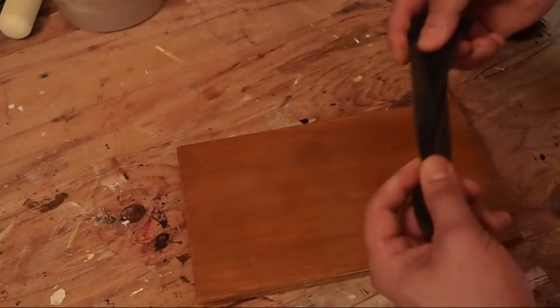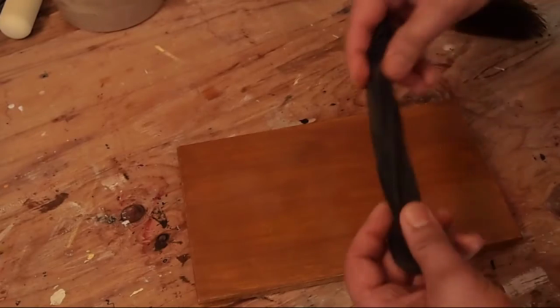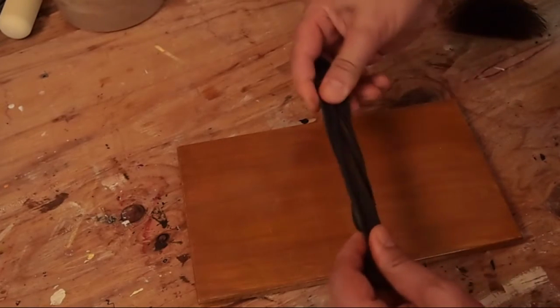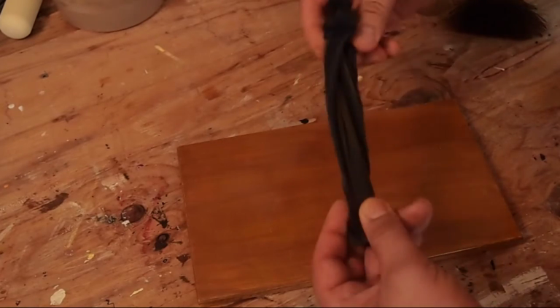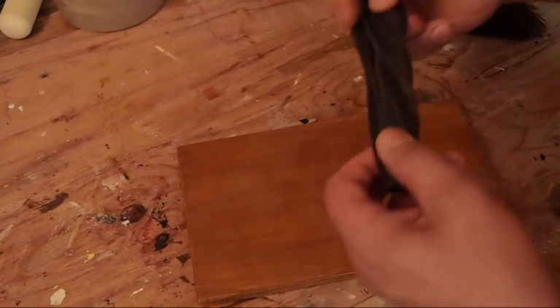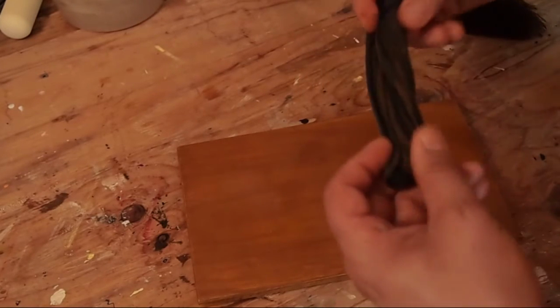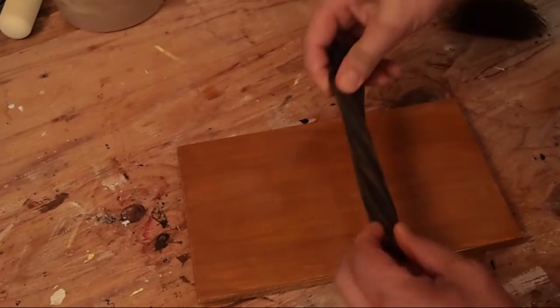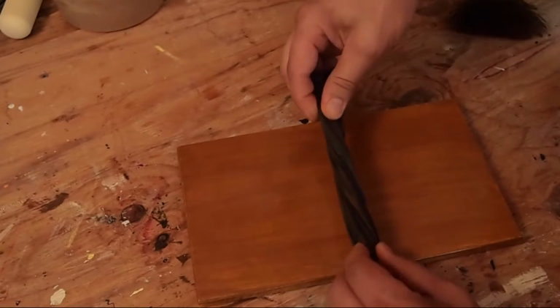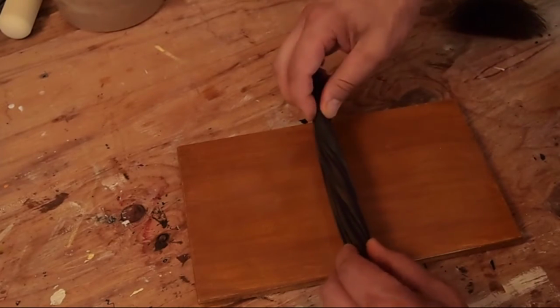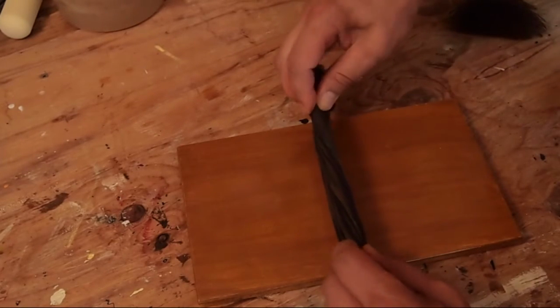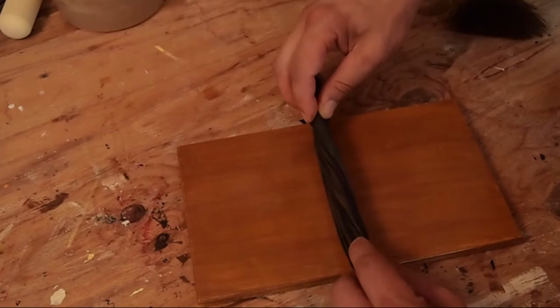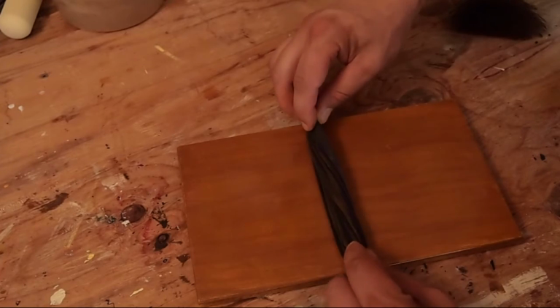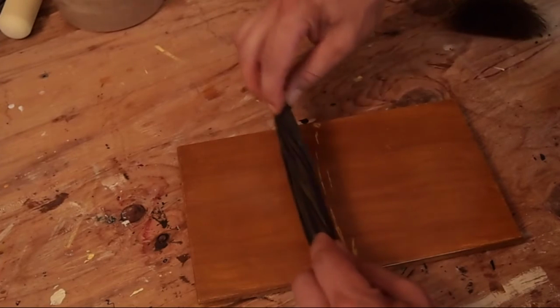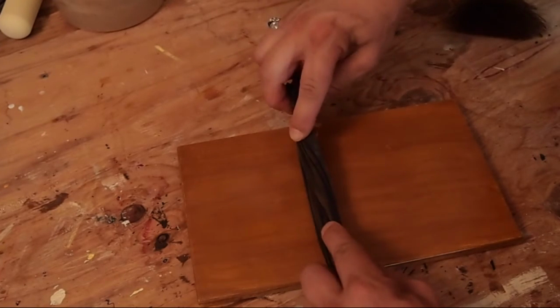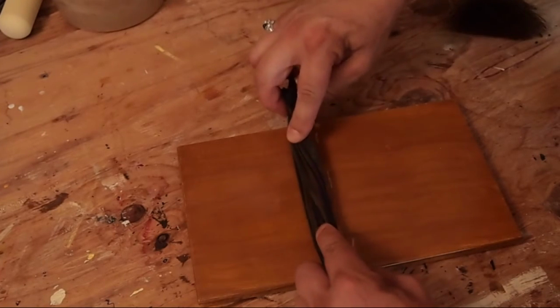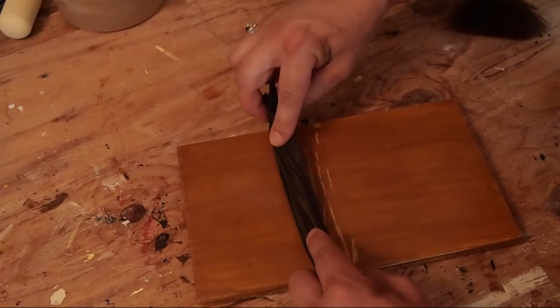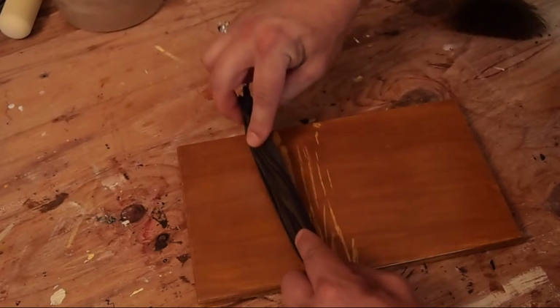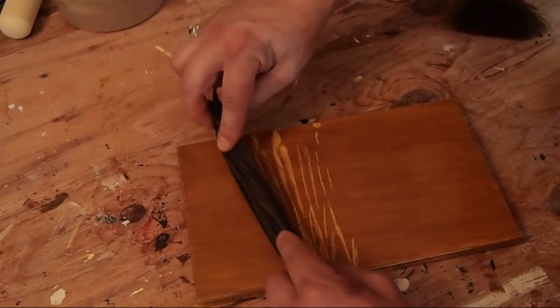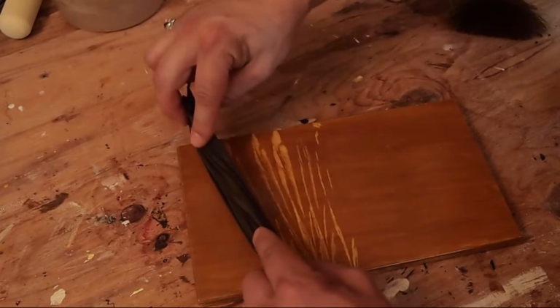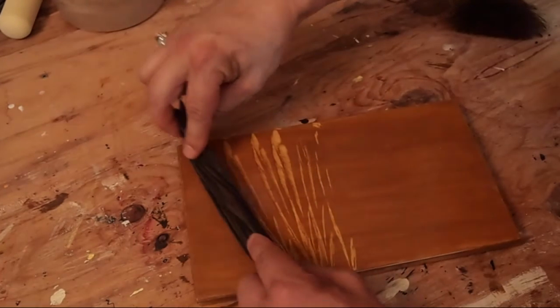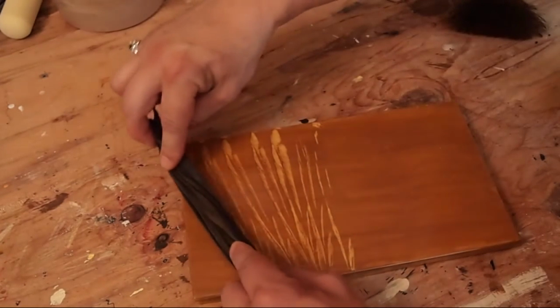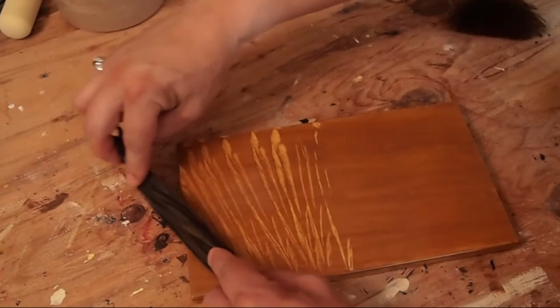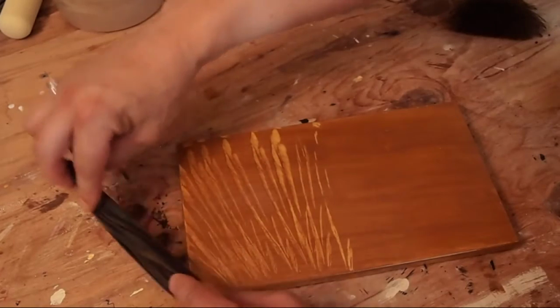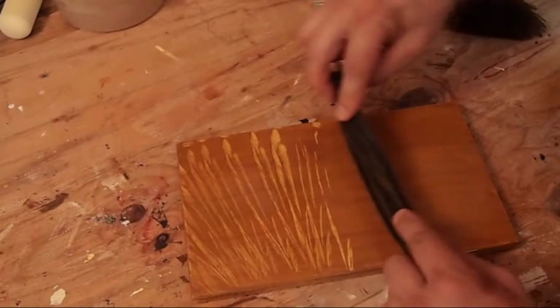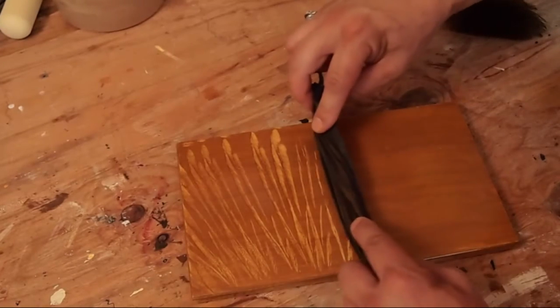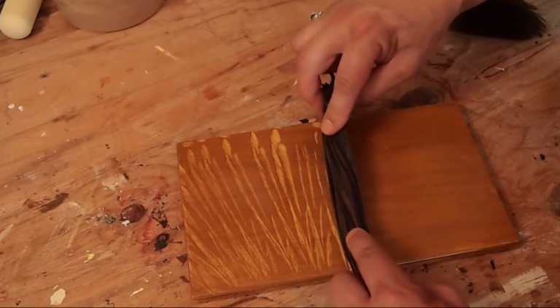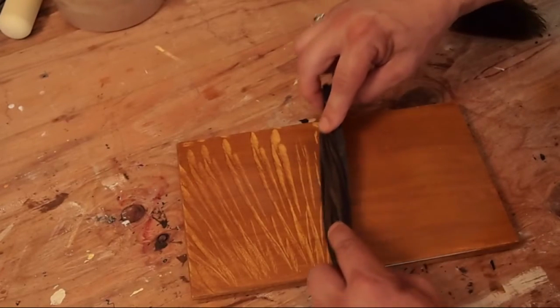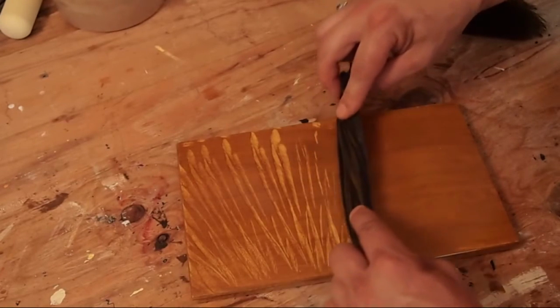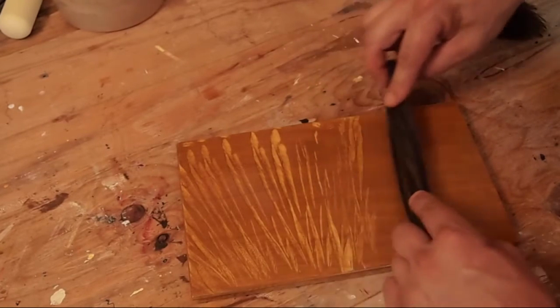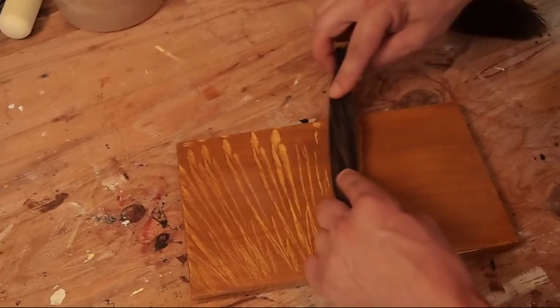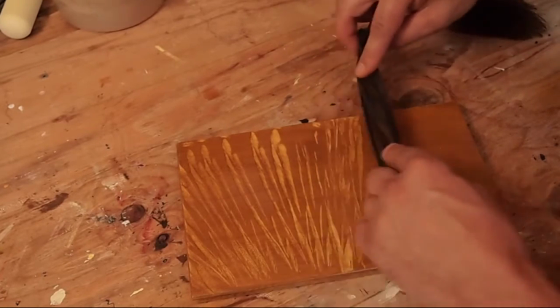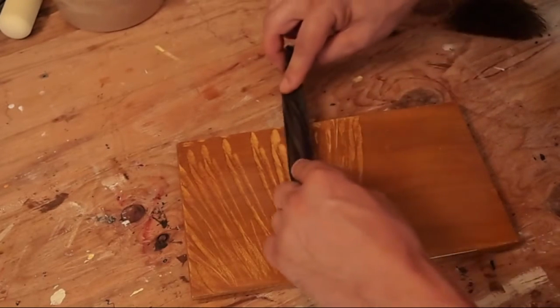And now with my dampened rag I'm going to go ahead and twist that. The idea was to create a kind of radiating figure pattern out from the front edge of the box.